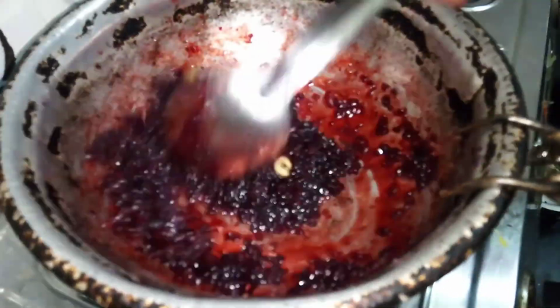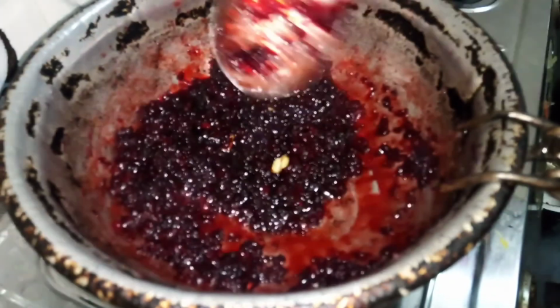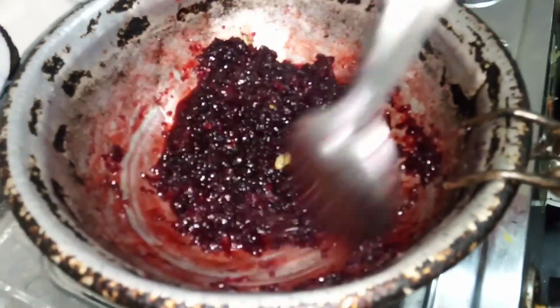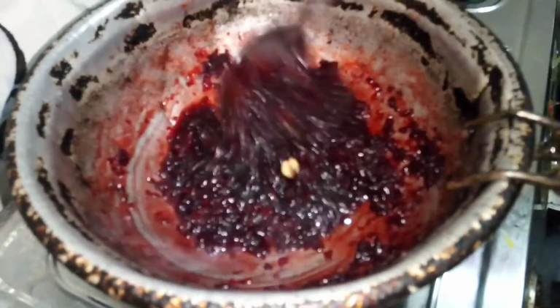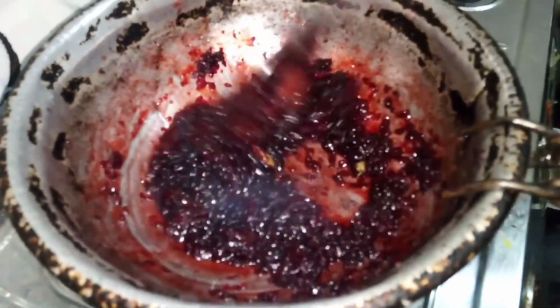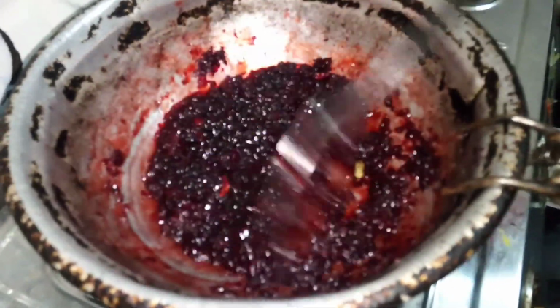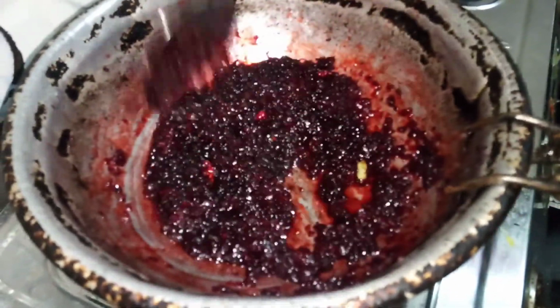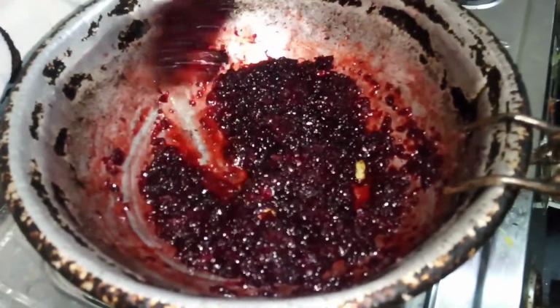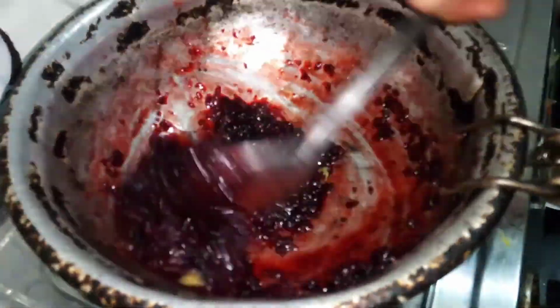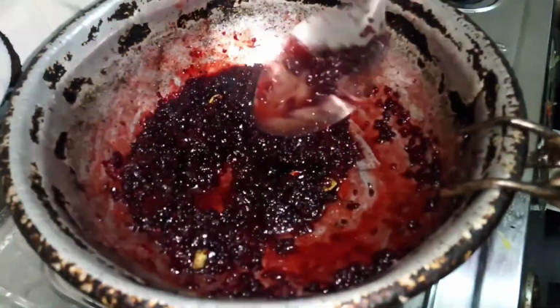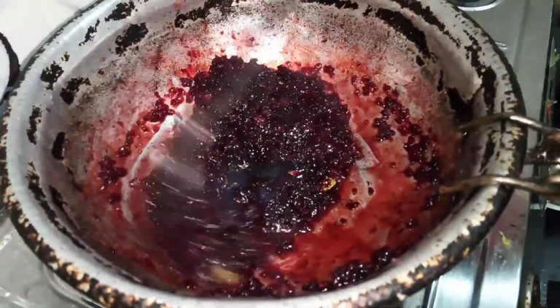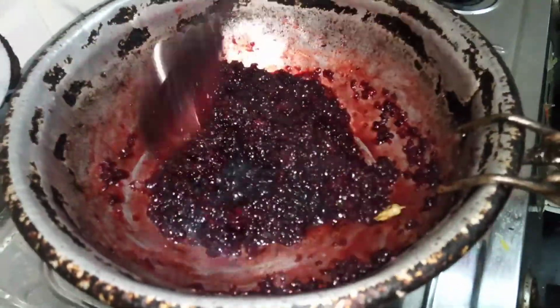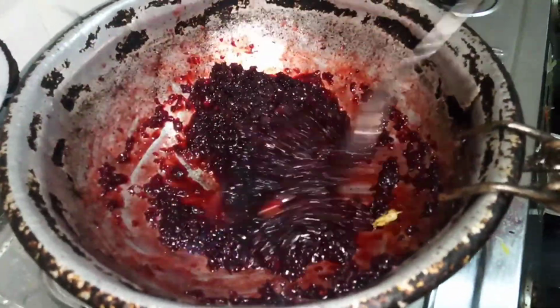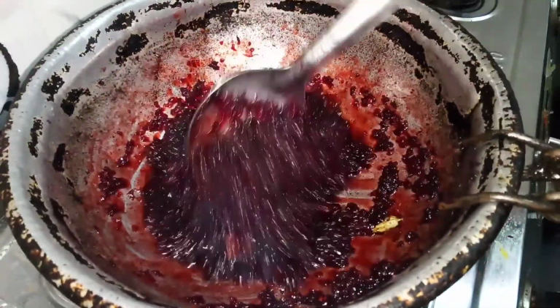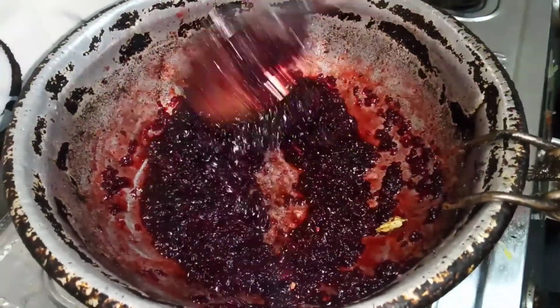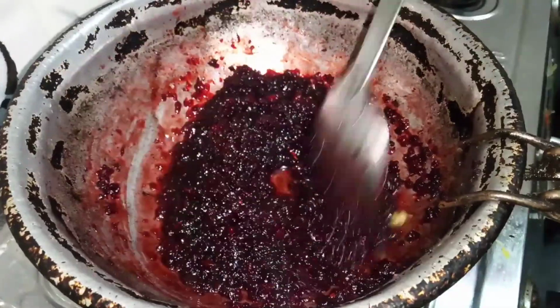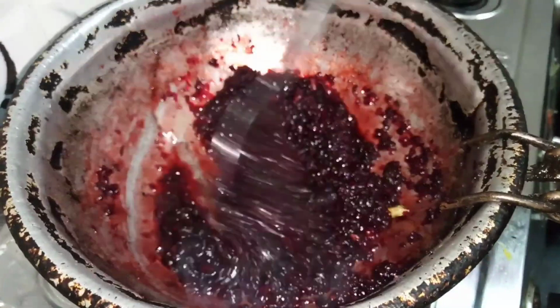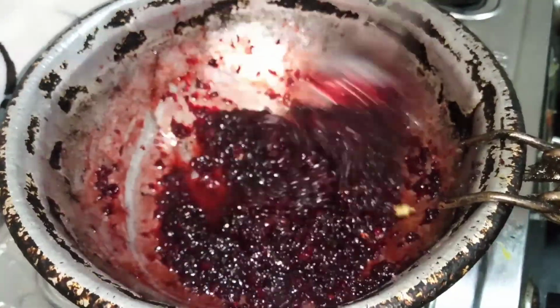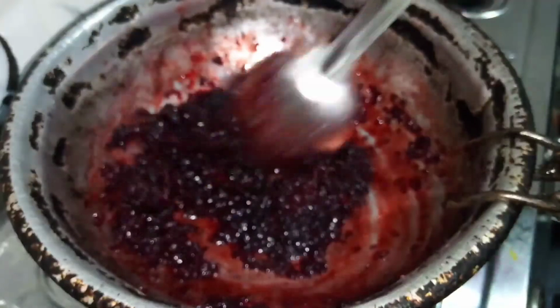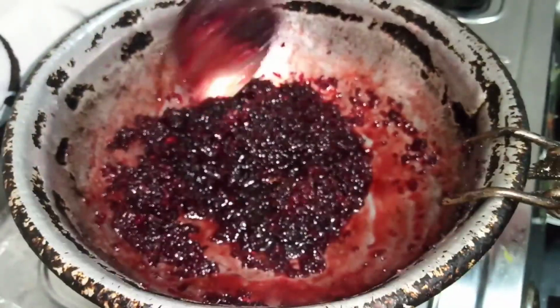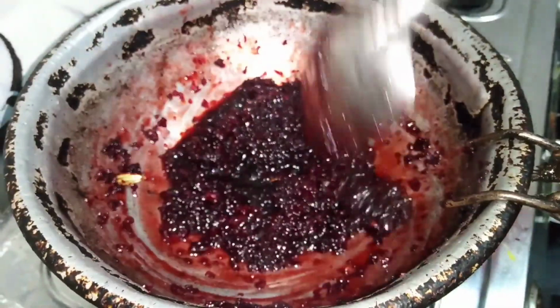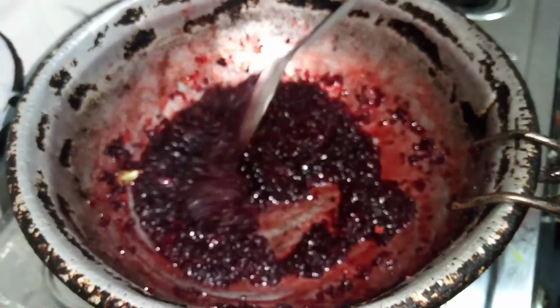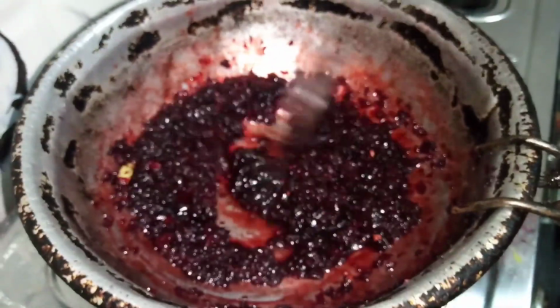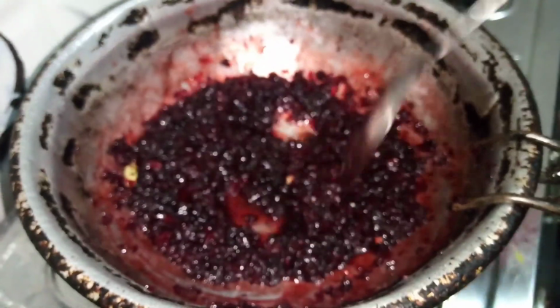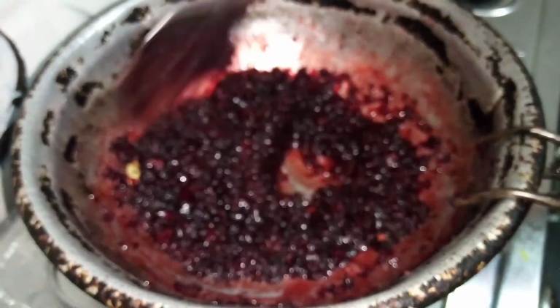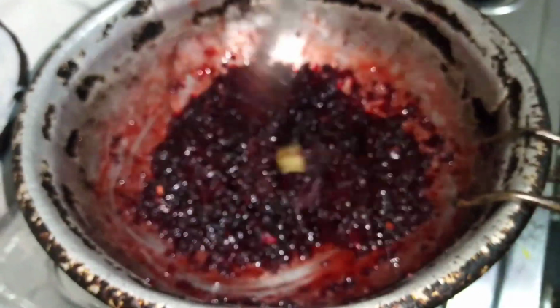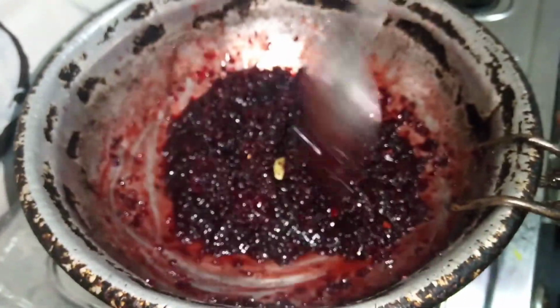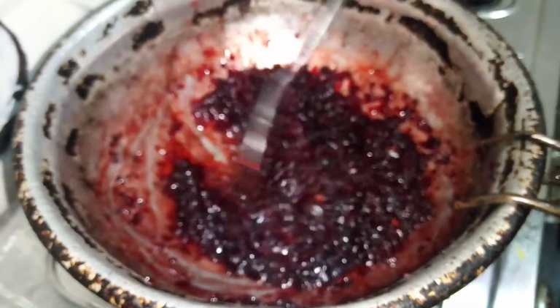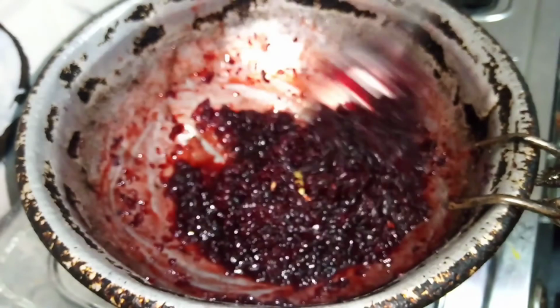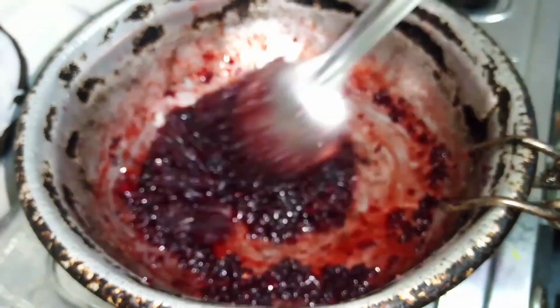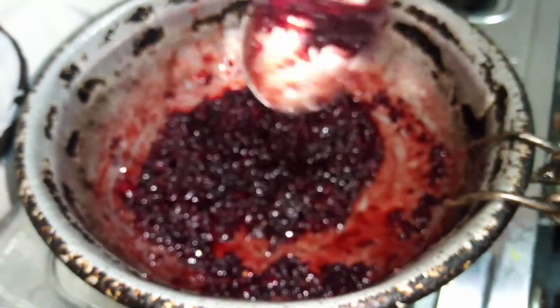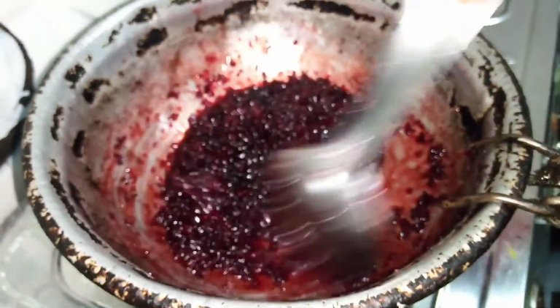You can make a bowl of this well. I am making a bowl of this. I will use it well. Let's cook this in a little bit. It's a good meal.